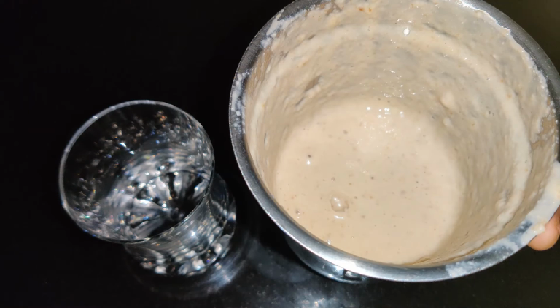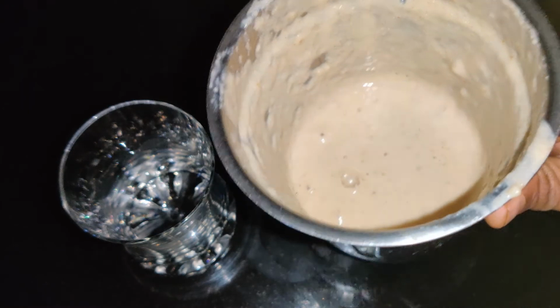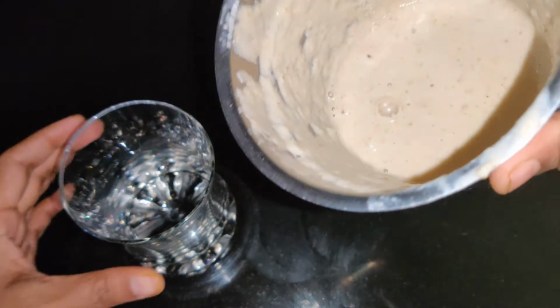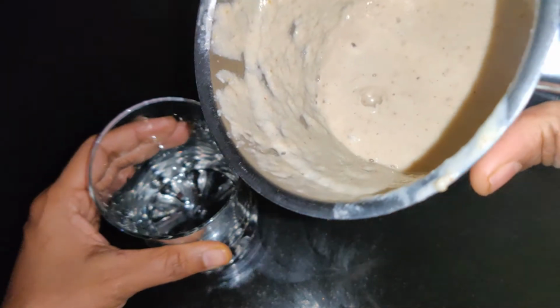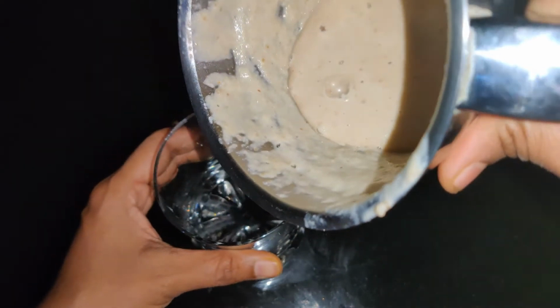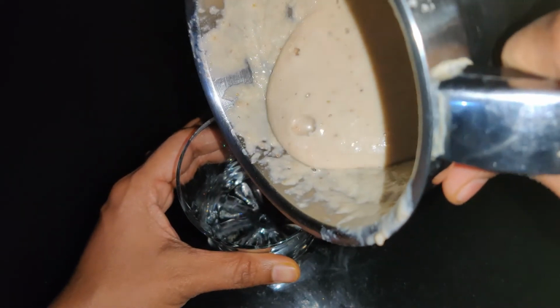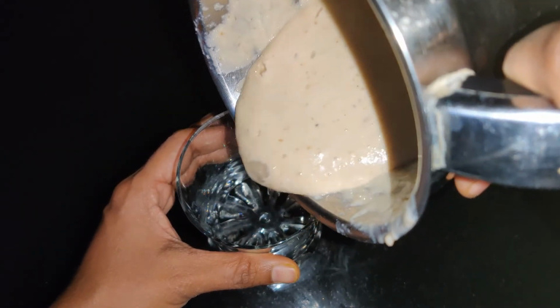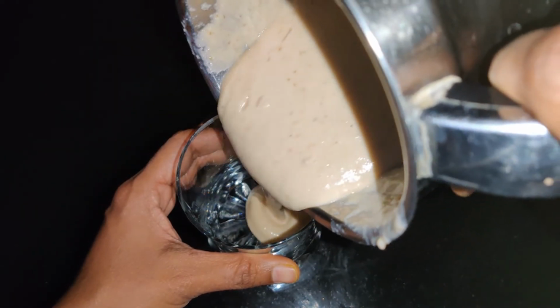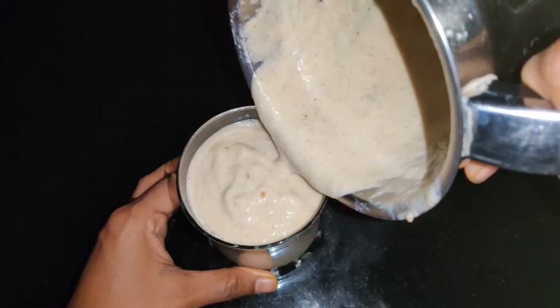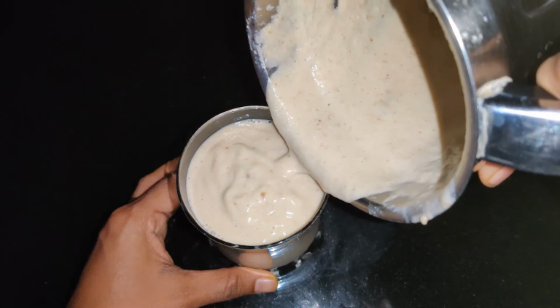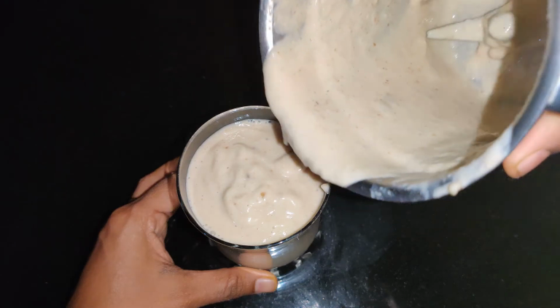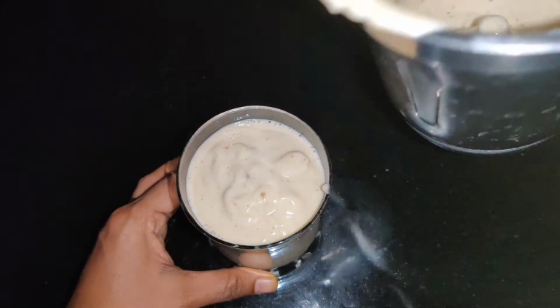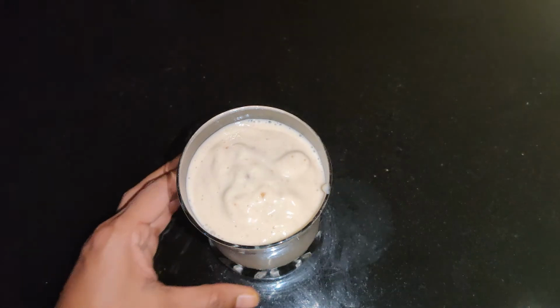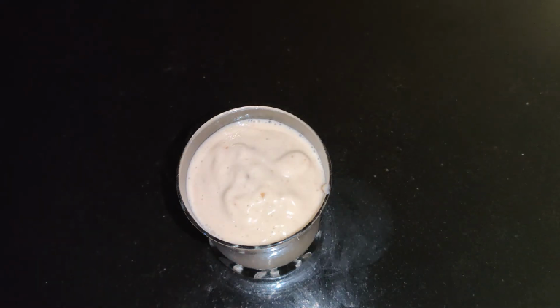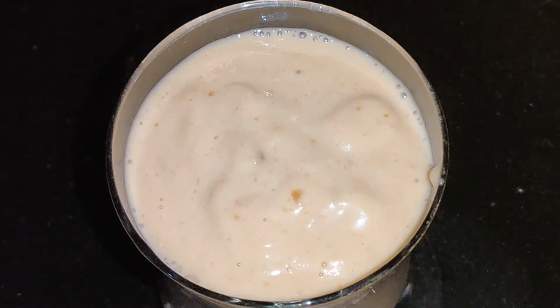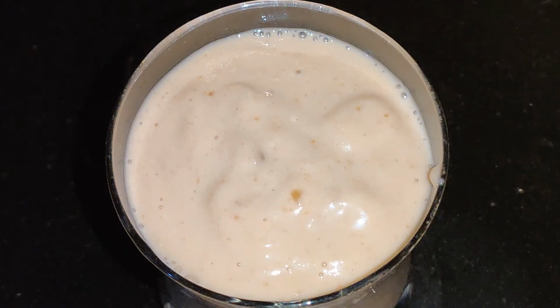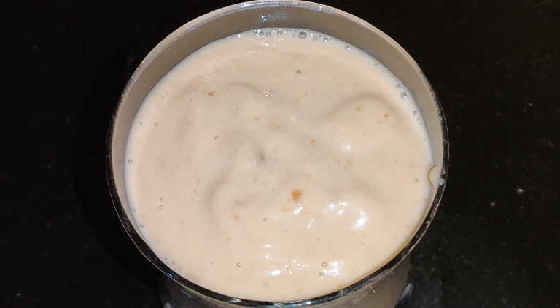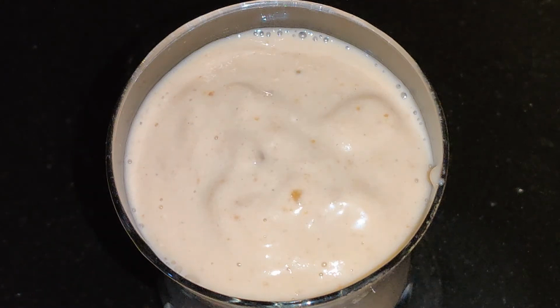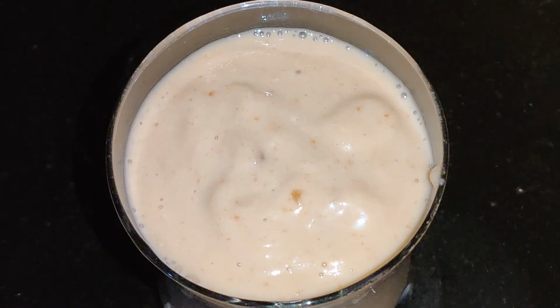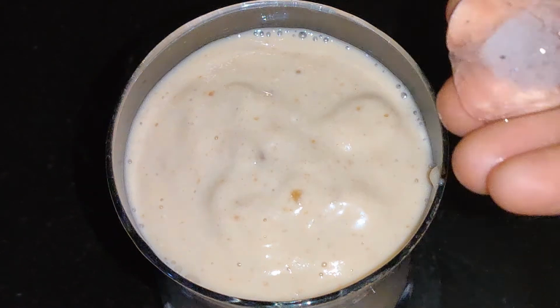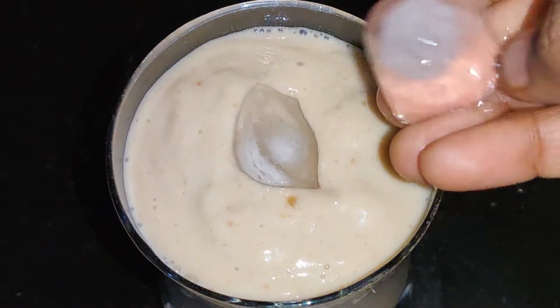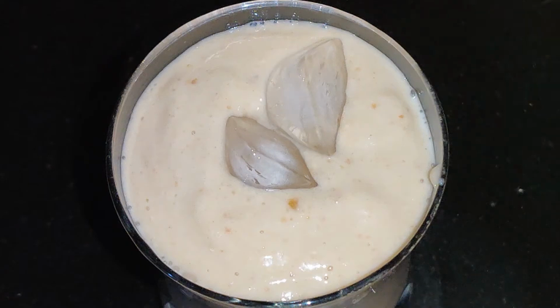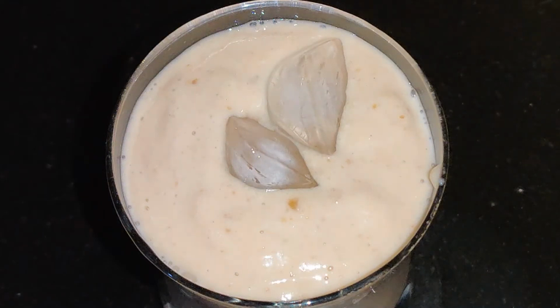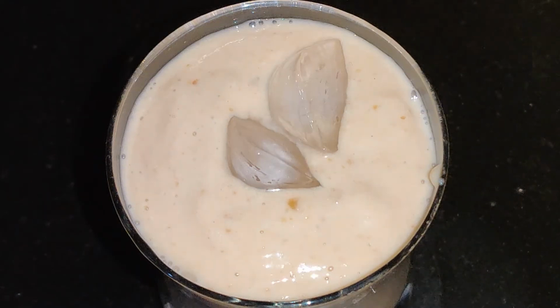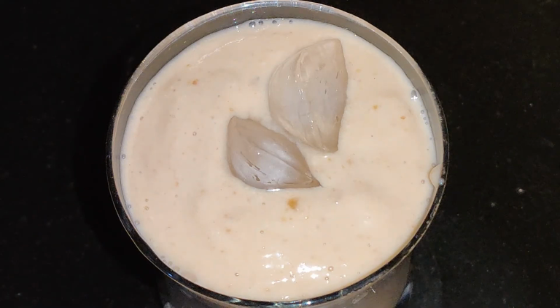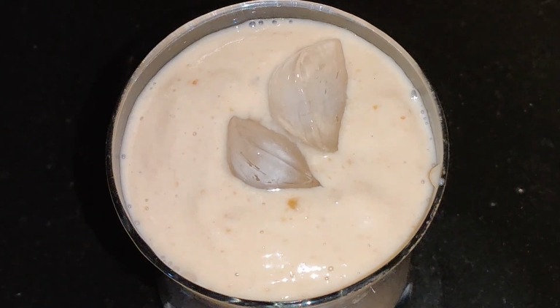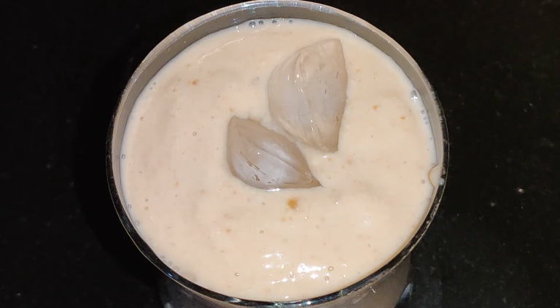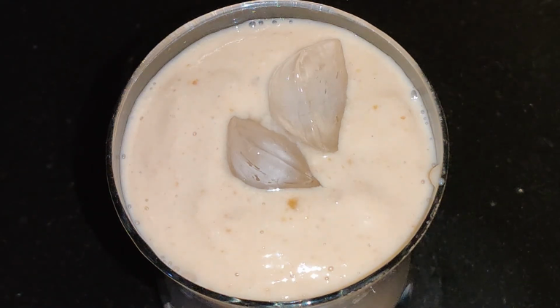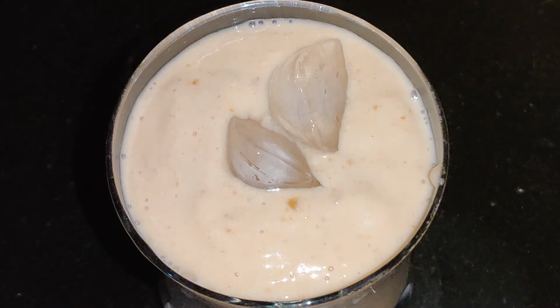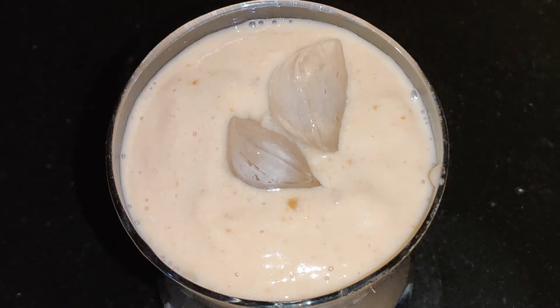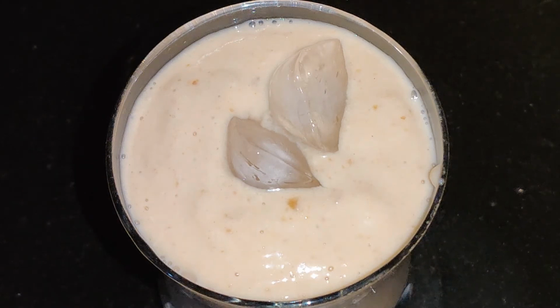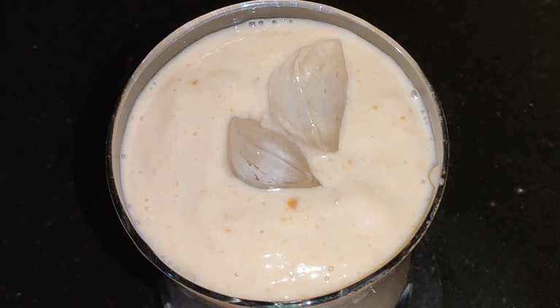Pour this into your serving glass. Before serving, add ice cubes, and you can sprinkle roasted peanuts or chopped almonds on top.